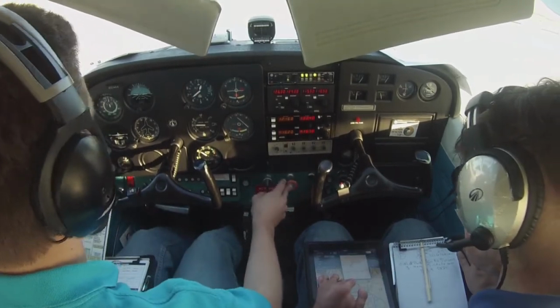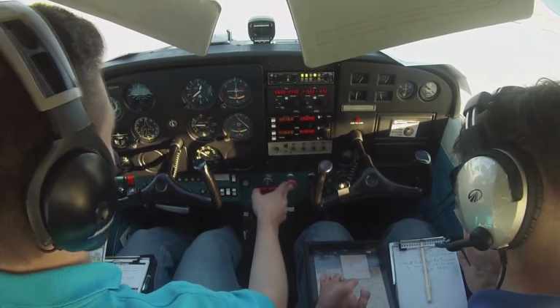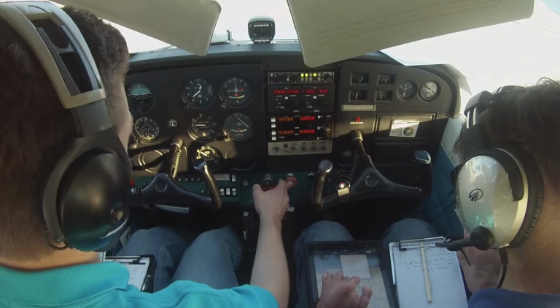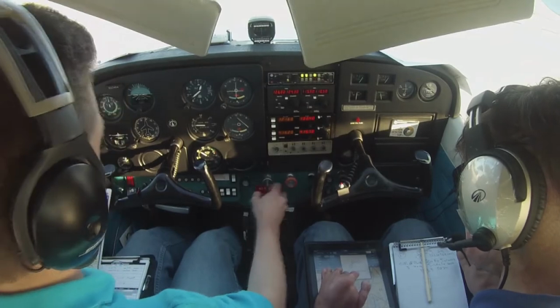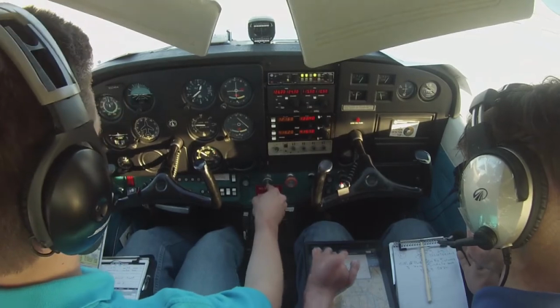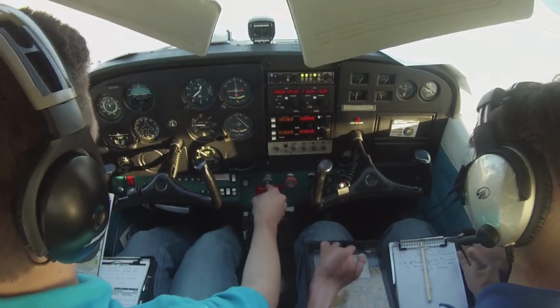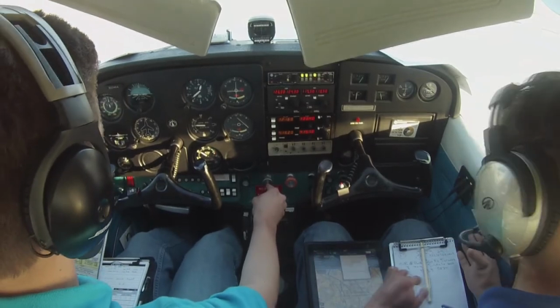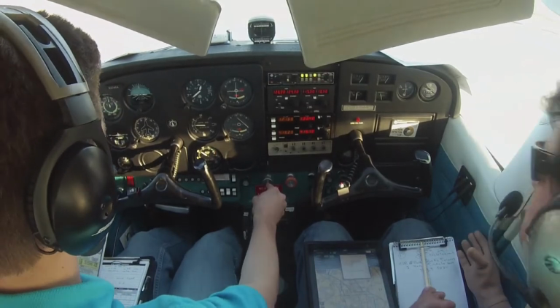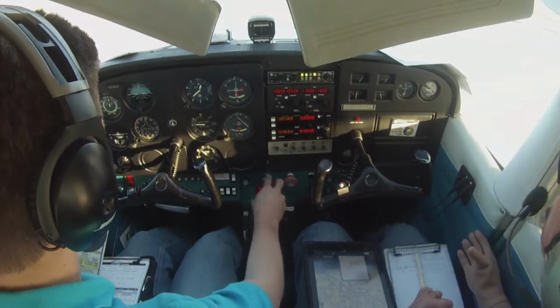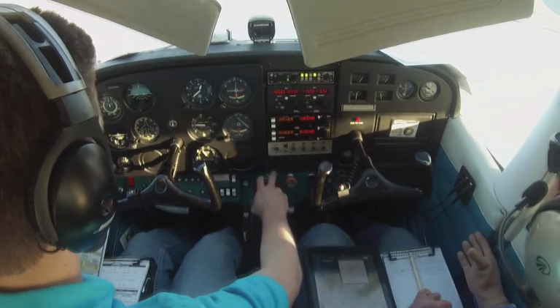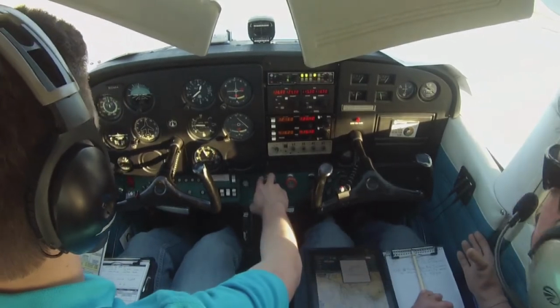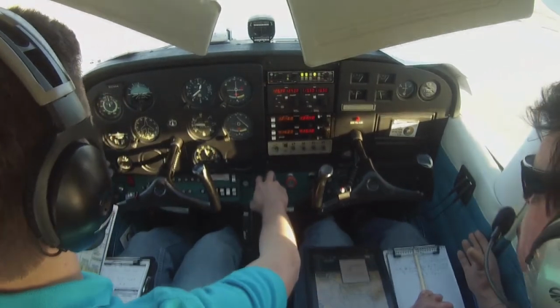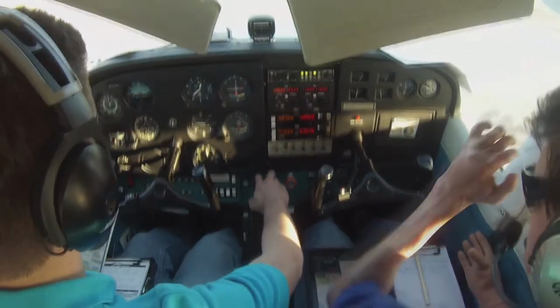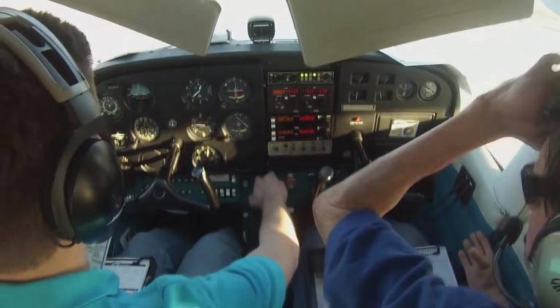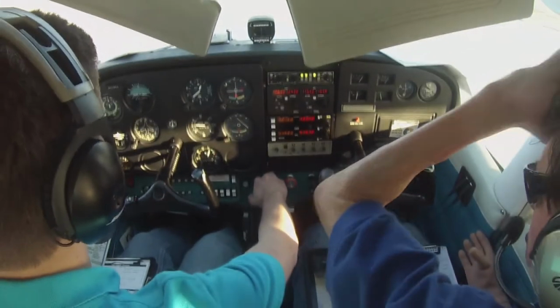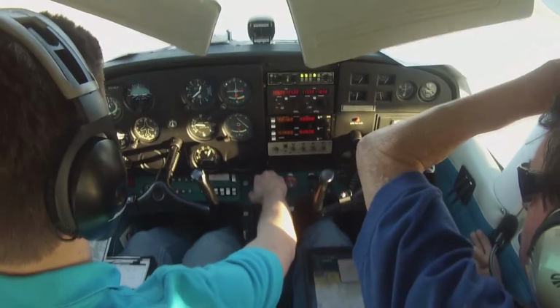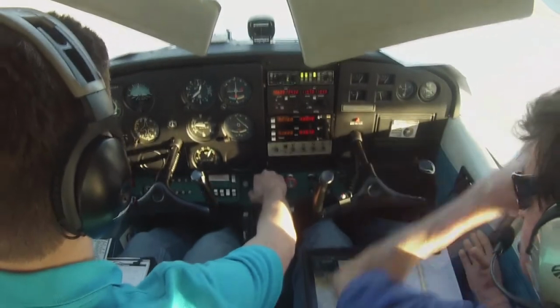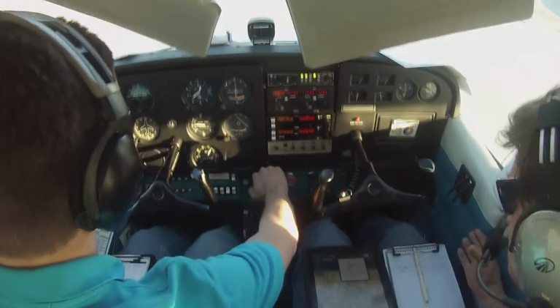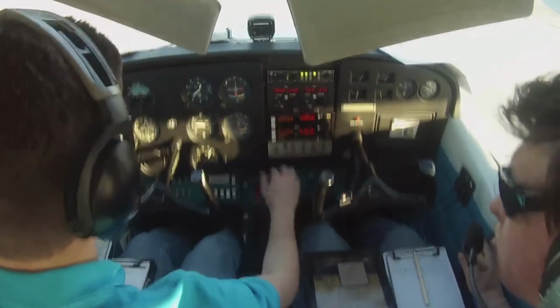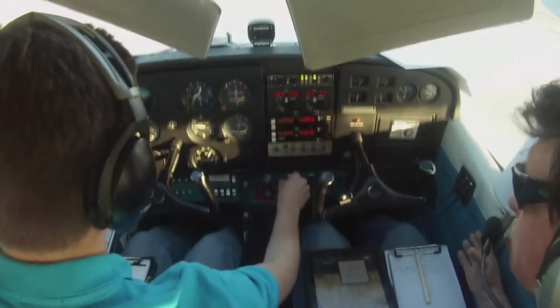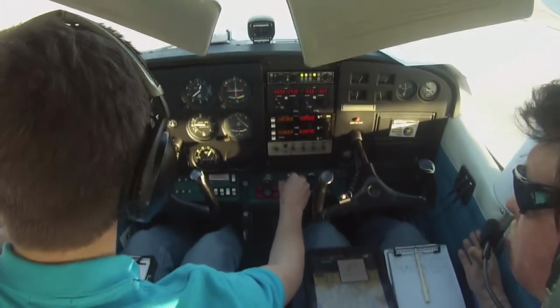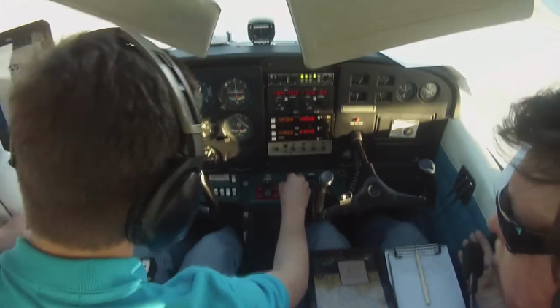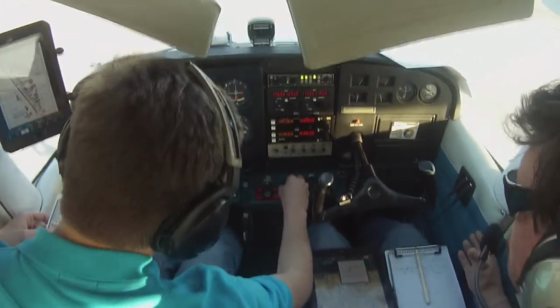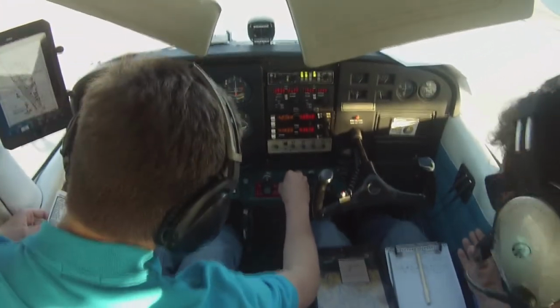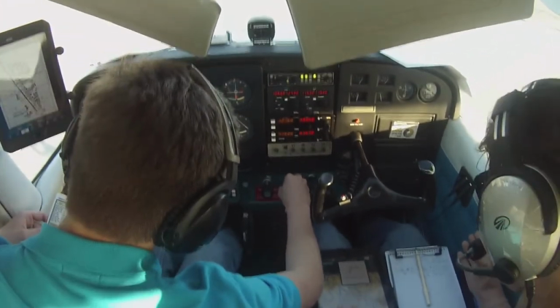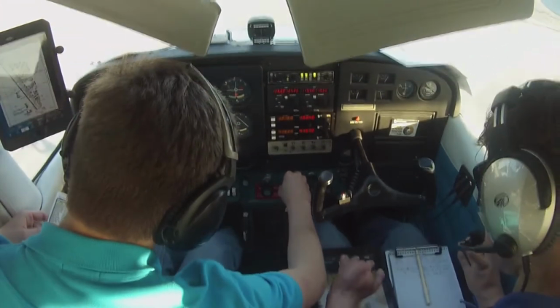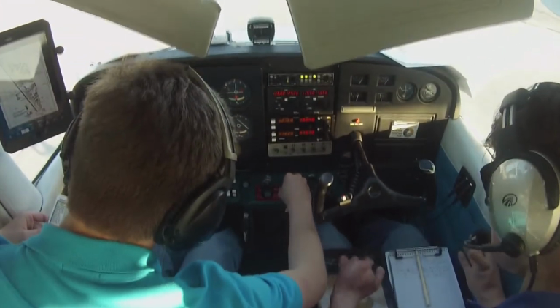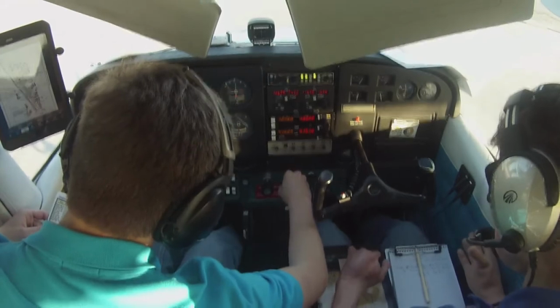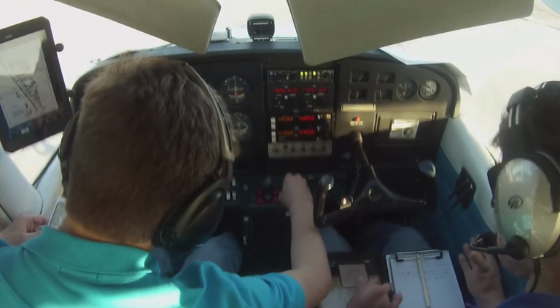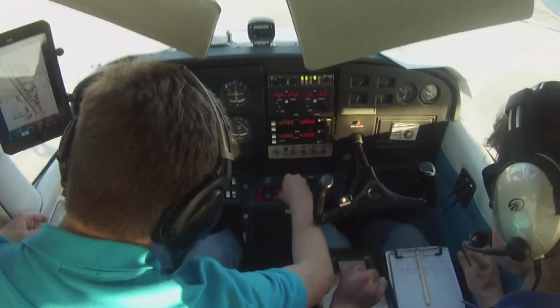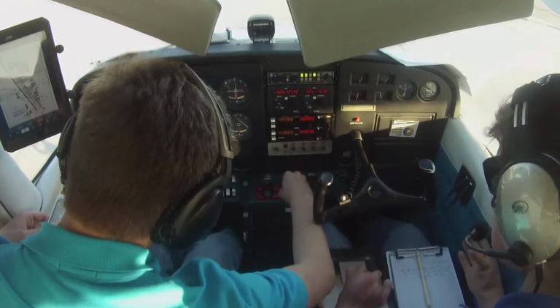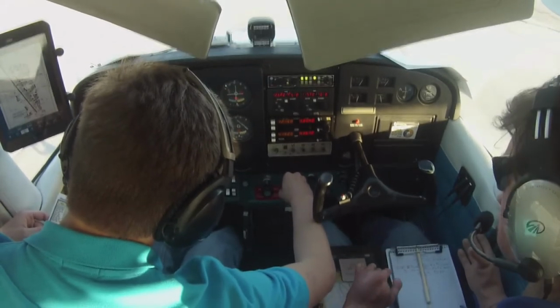Addison Tower, Skyhawk 5-5-4, 2000 for Airpark. Skyhawk 3-5-5-5-4, Addison Tower, proceed direct Airpark, report Airpark in sight. Addison altimeter 2-9-9-2, be advised there is a Cessna in the pattern at Airpark.